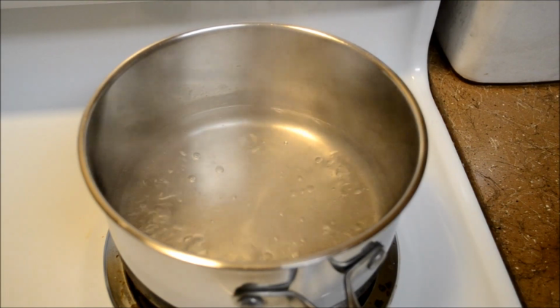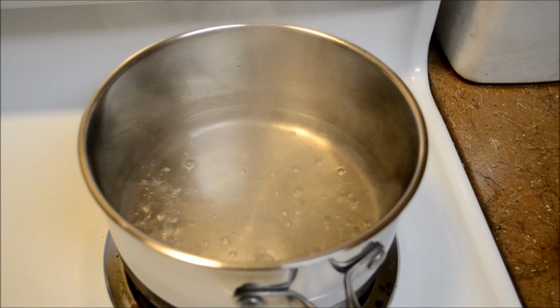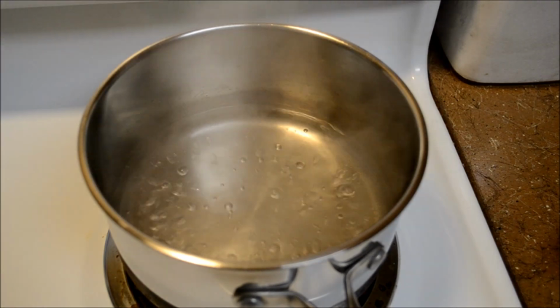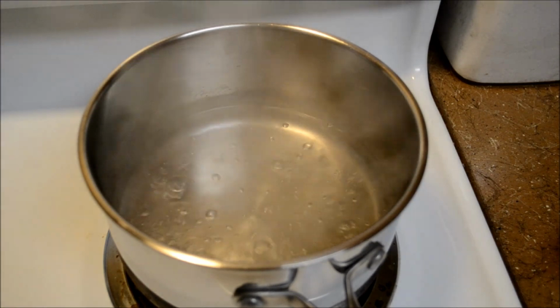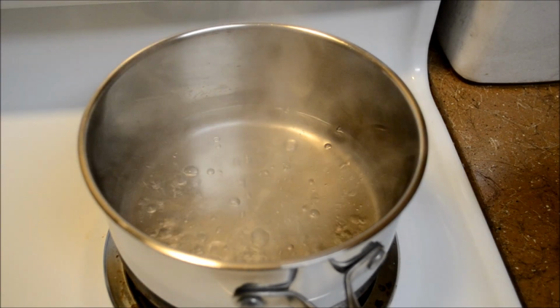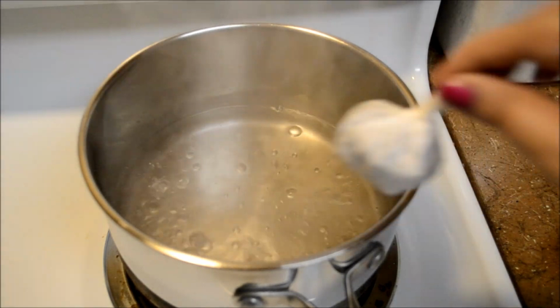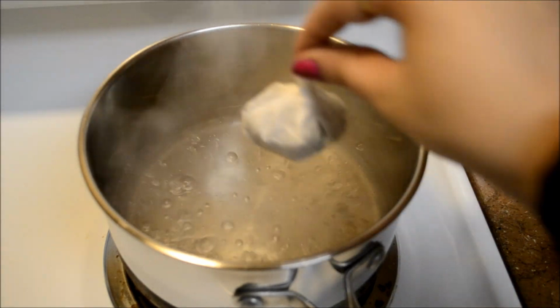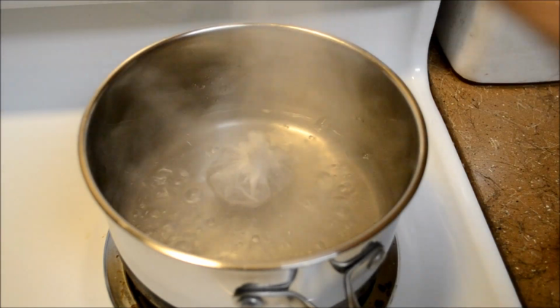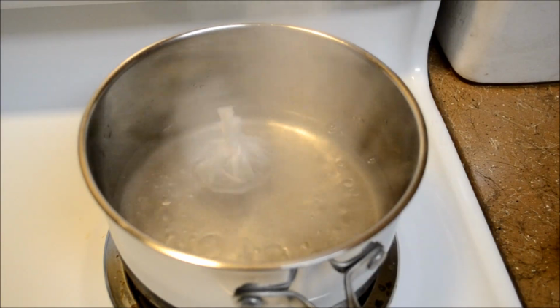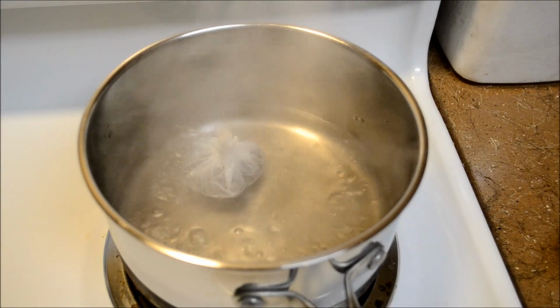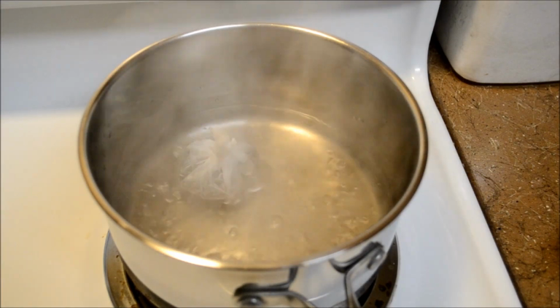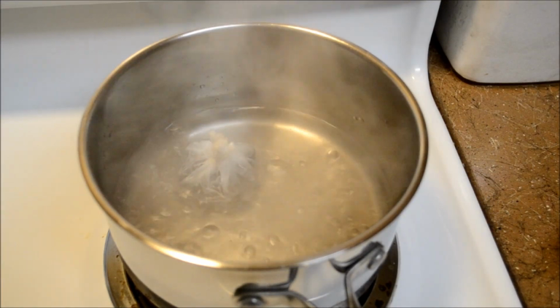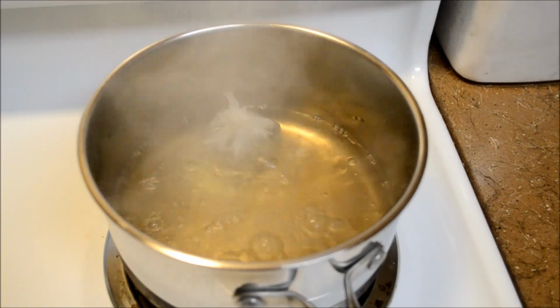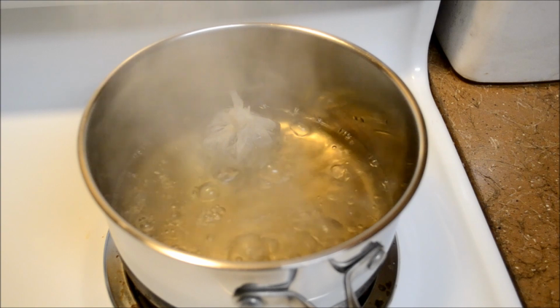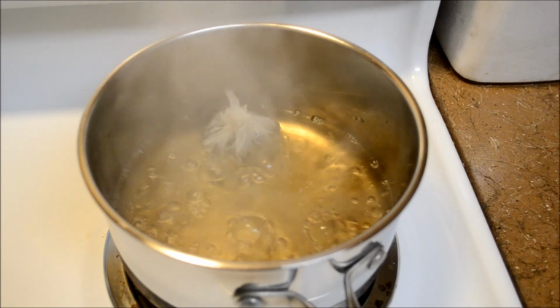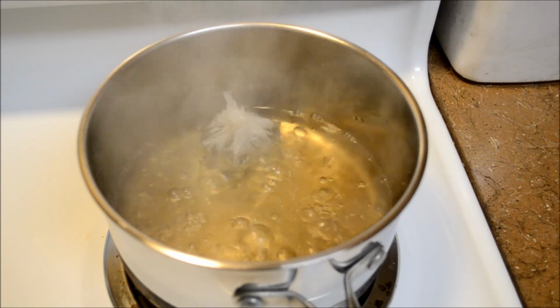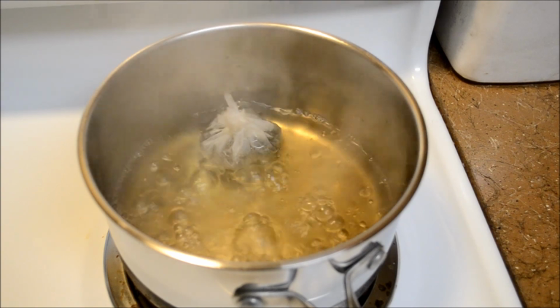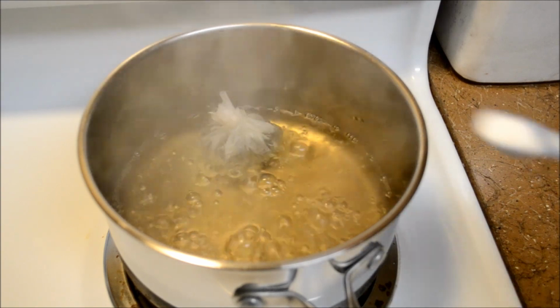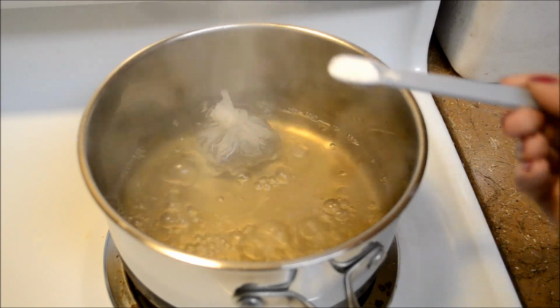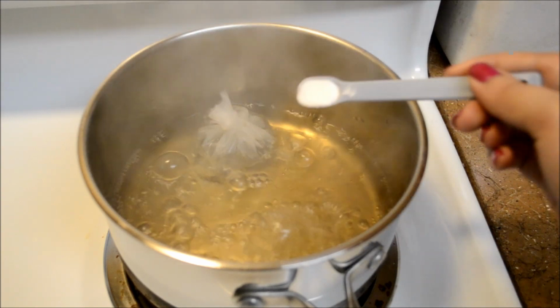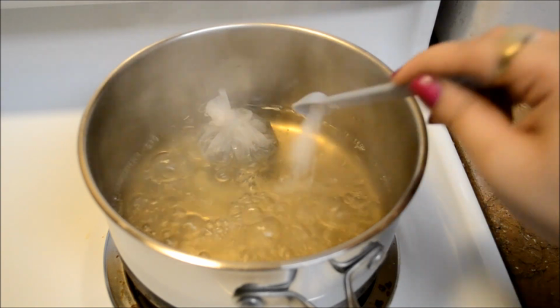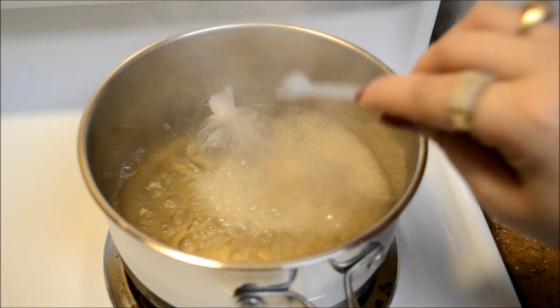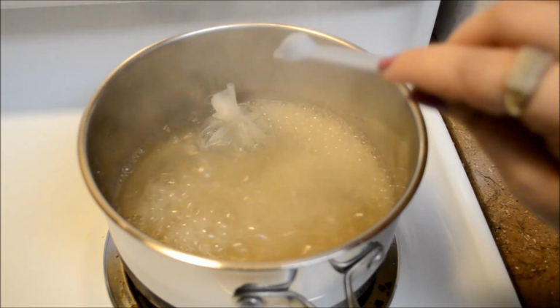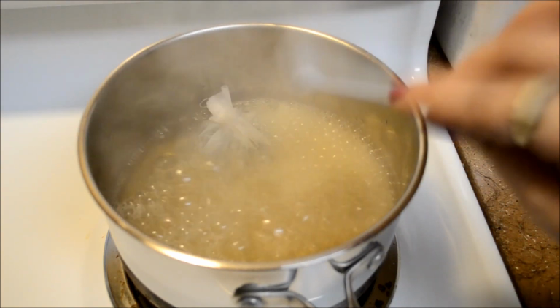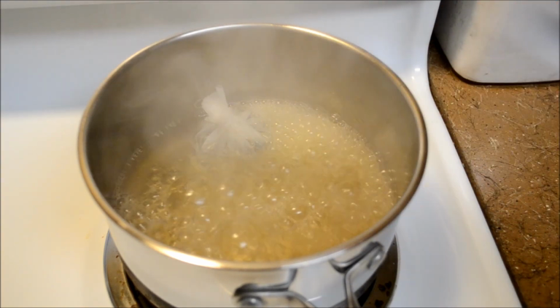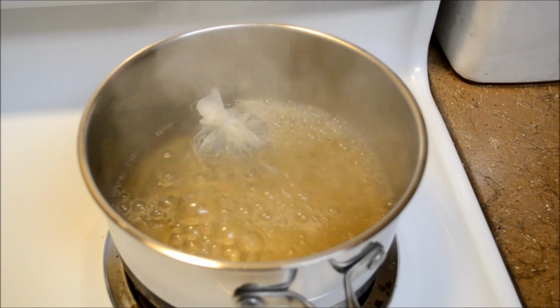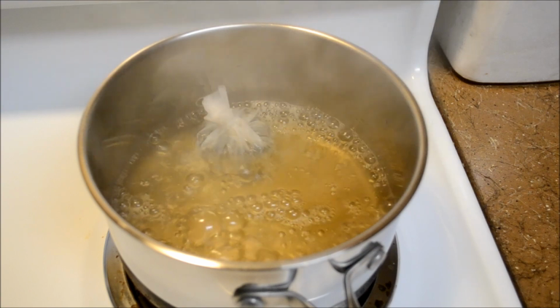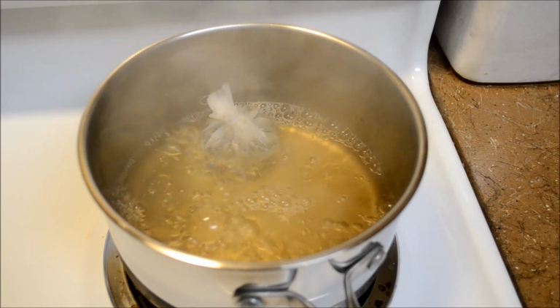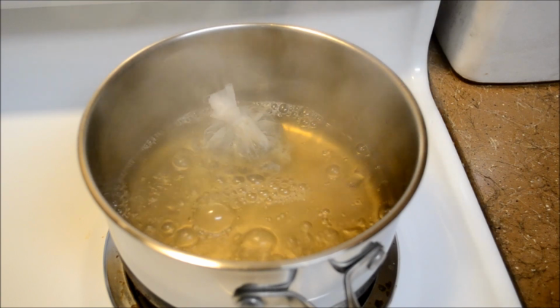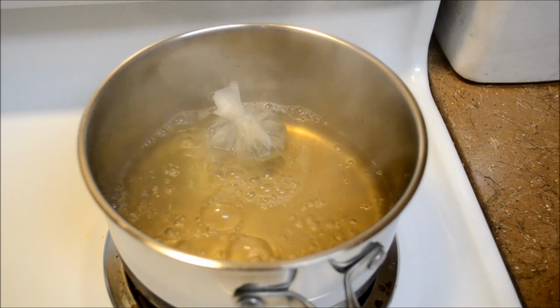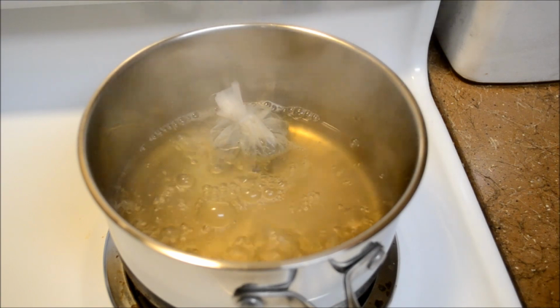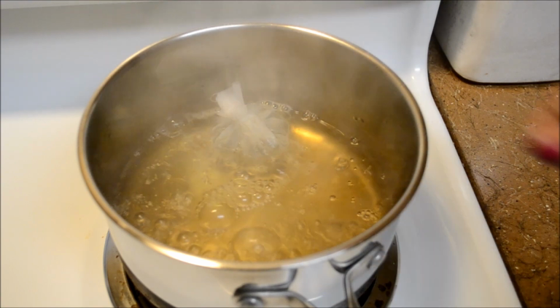The water is now boiling and I'm going to add in my tea bag. Along with the tea bag, I'm adding one fourth teaspoon of baking soda and one pinch of salt.